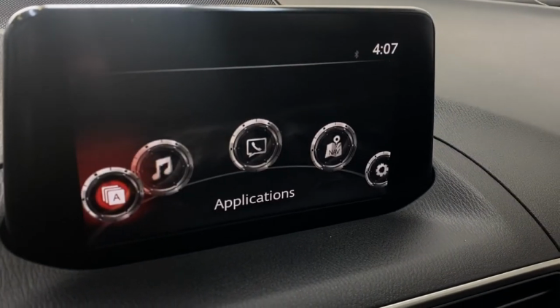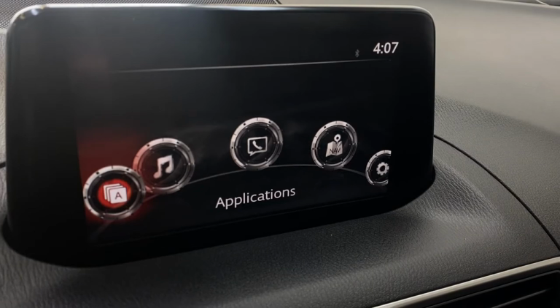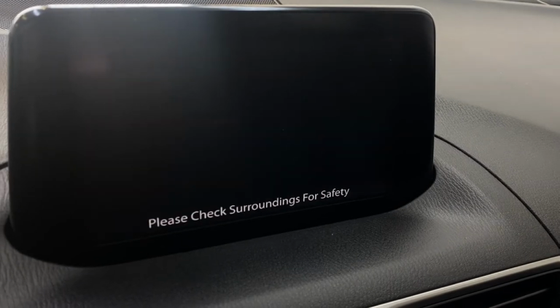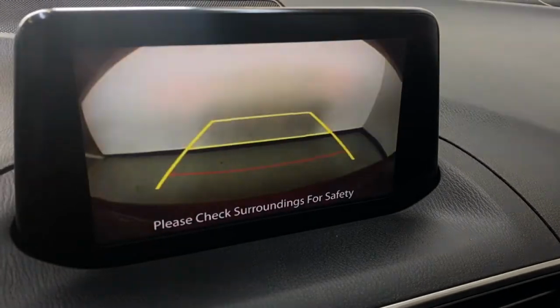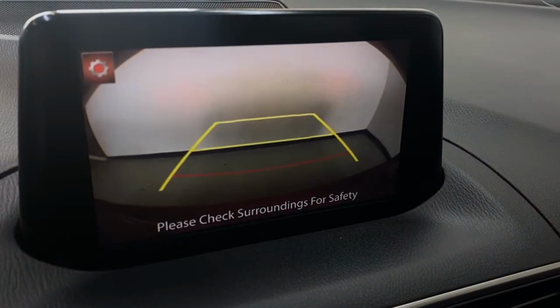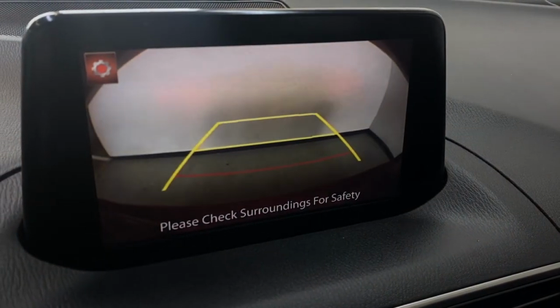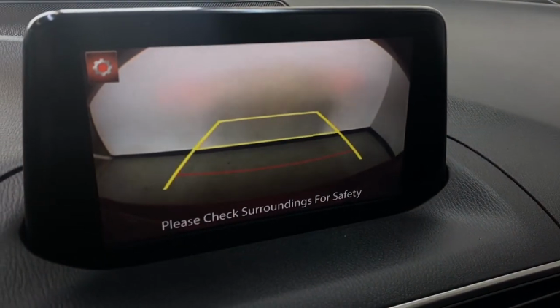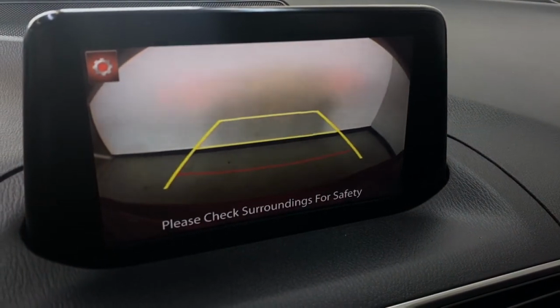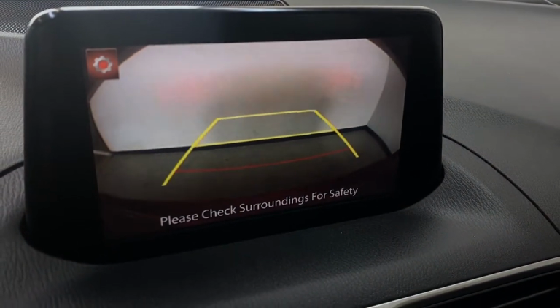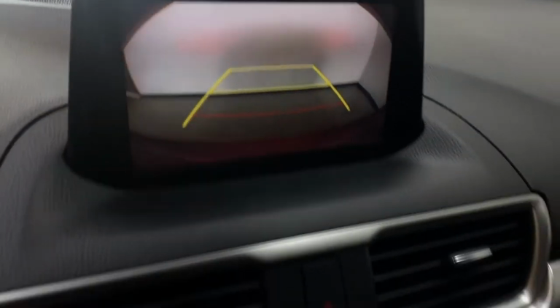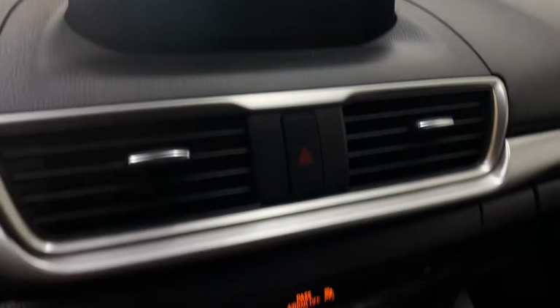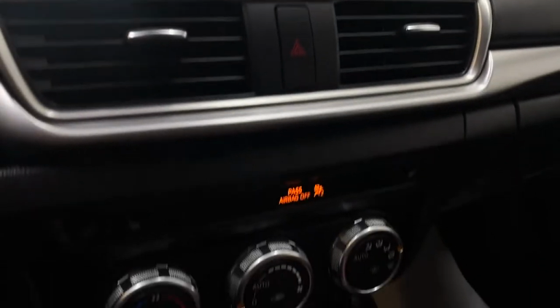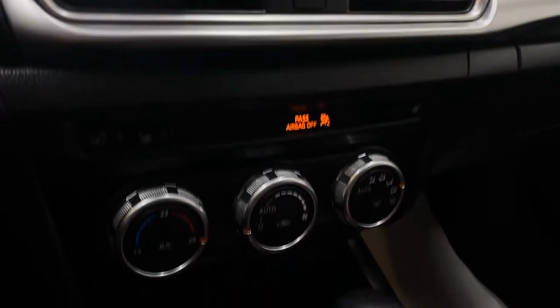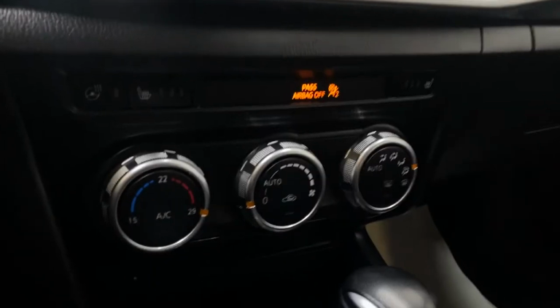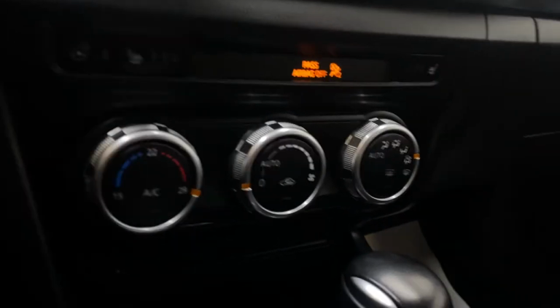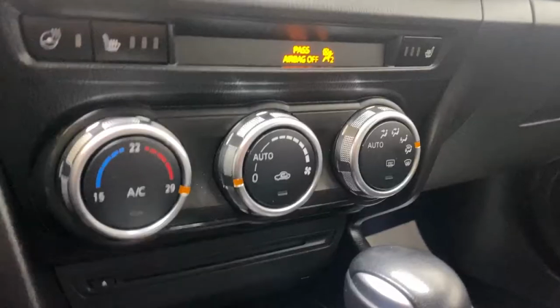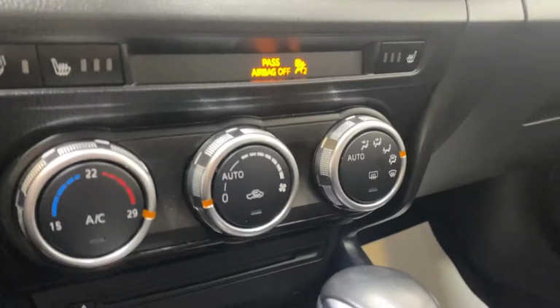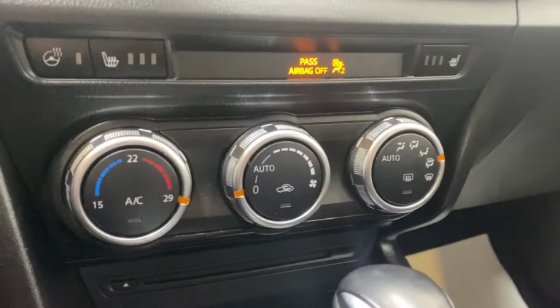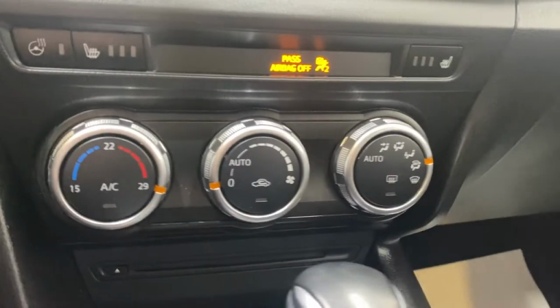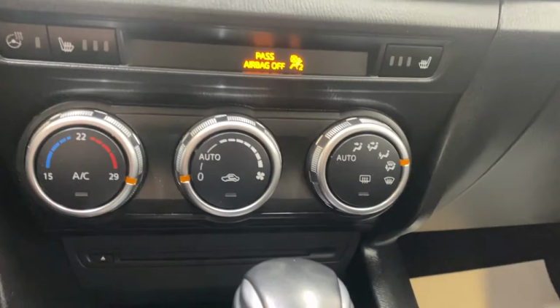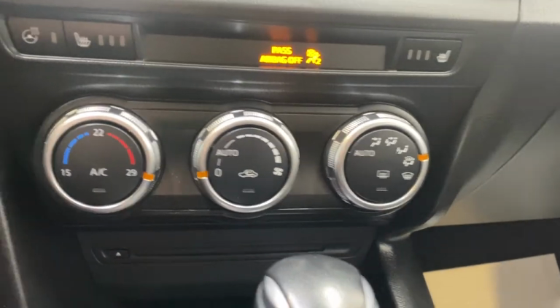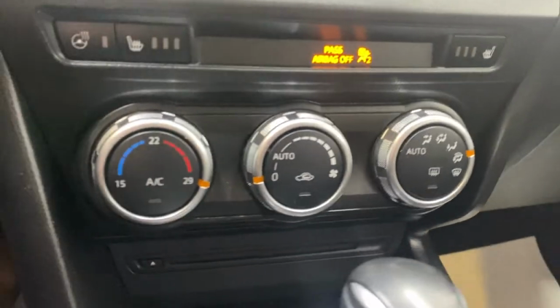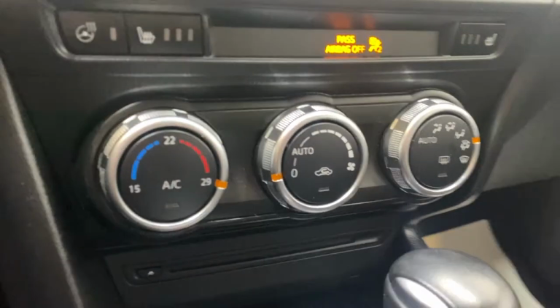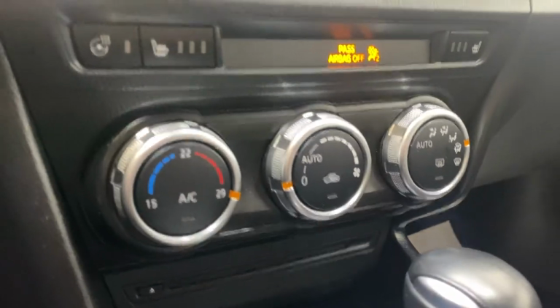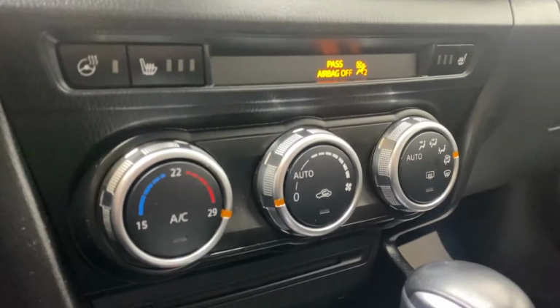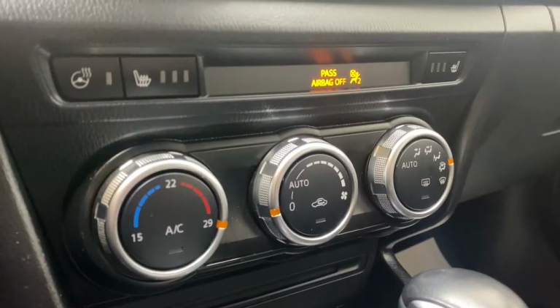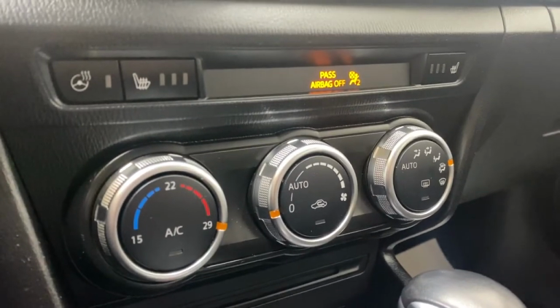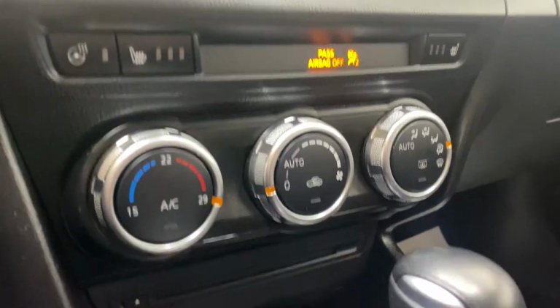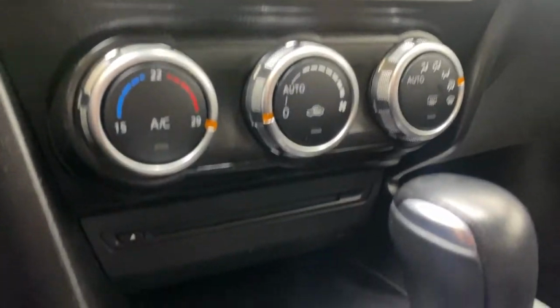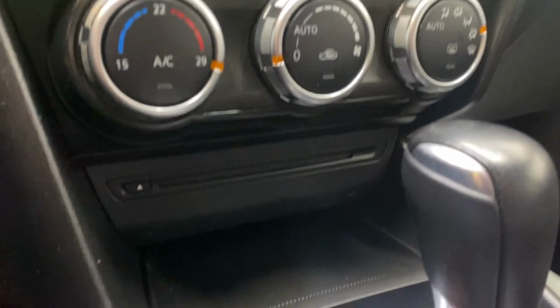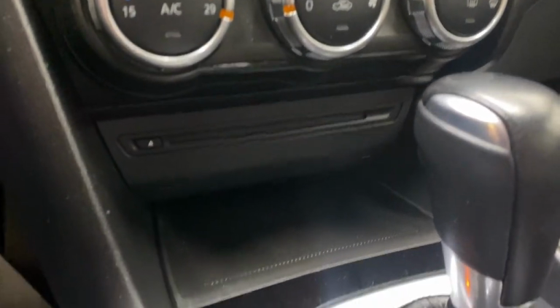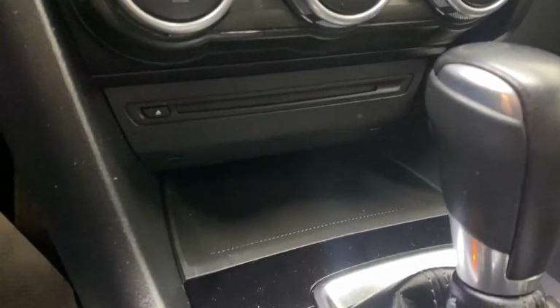As we put the Mazda 3 into reverse, you do have your backup camera with guidance lines. Moving down to the climate control, you do have your auto air as well as auto direction with your heated seat and heated steering wheel for driver and passenger.